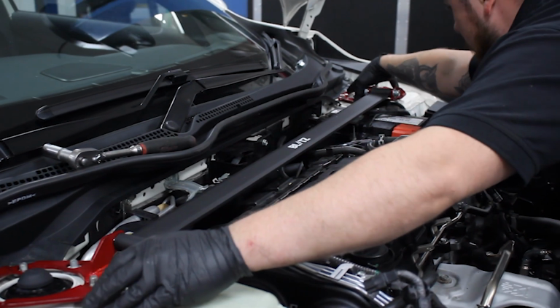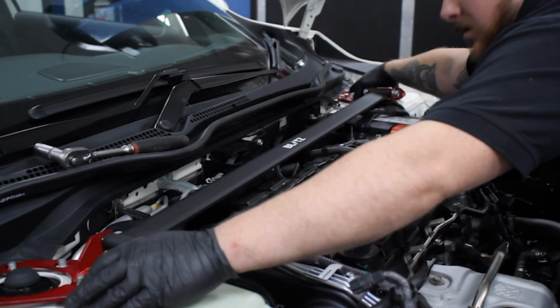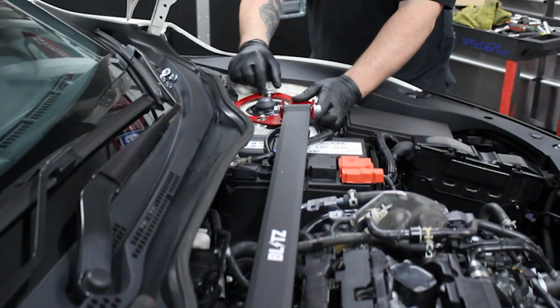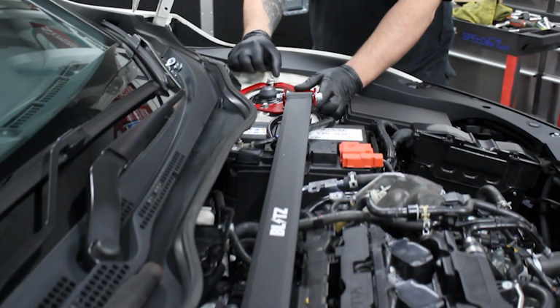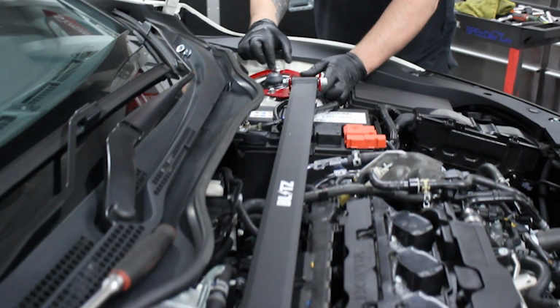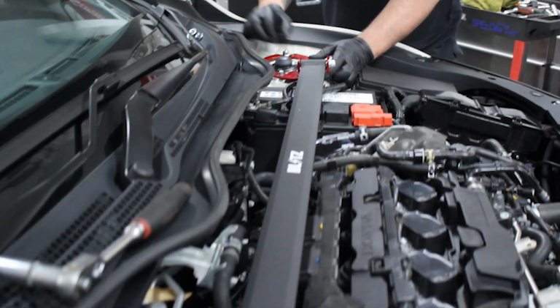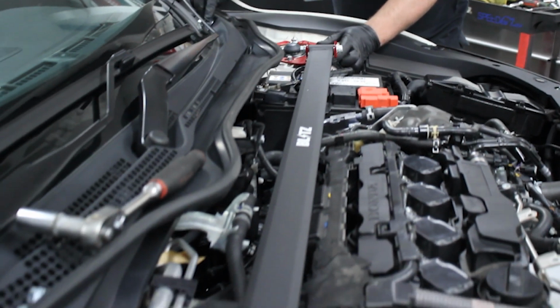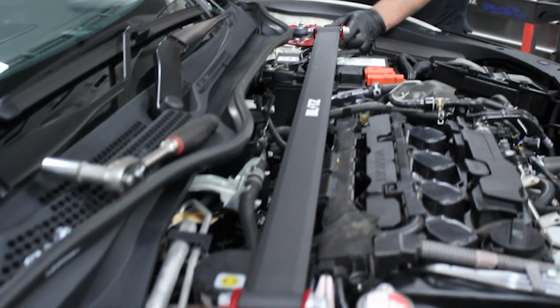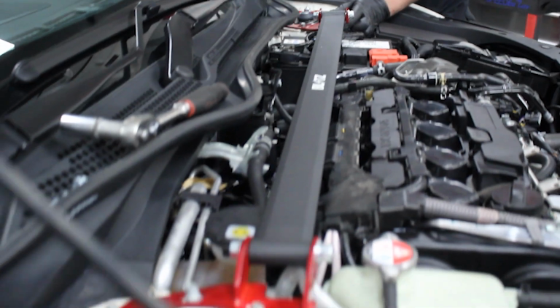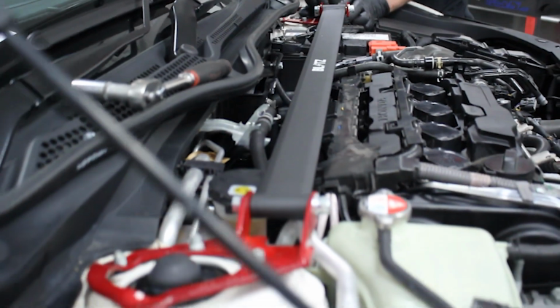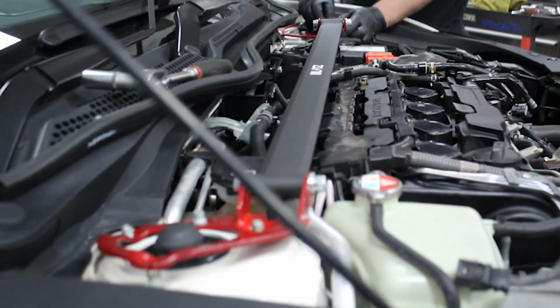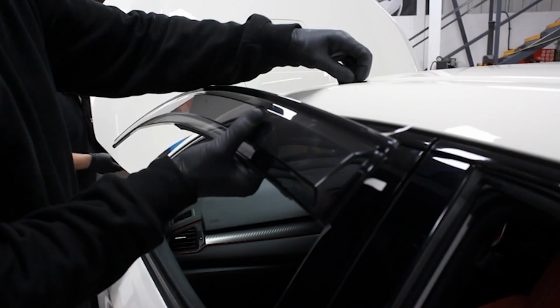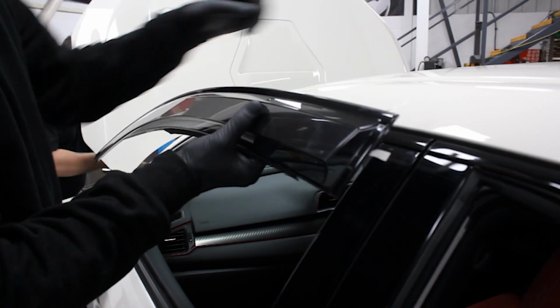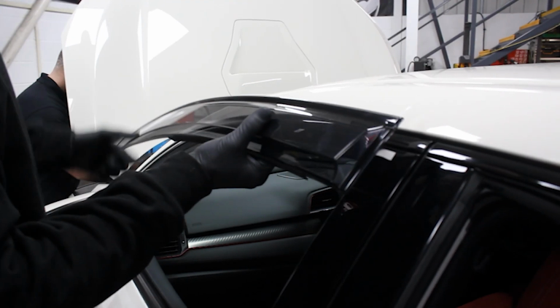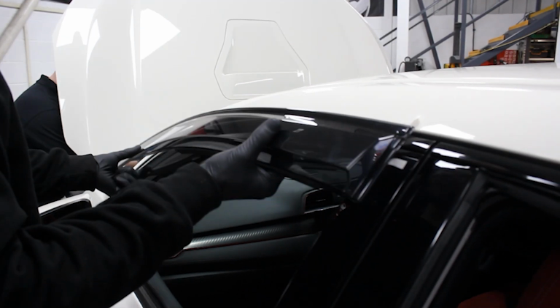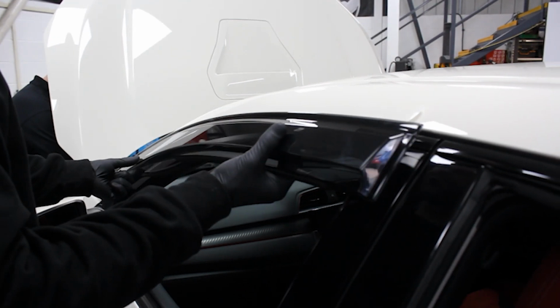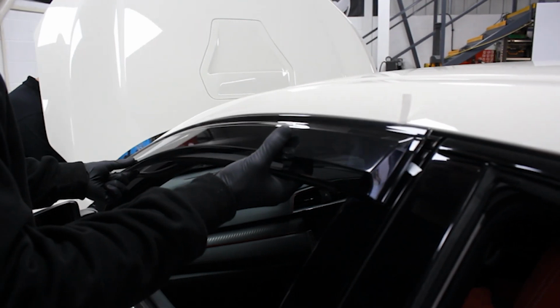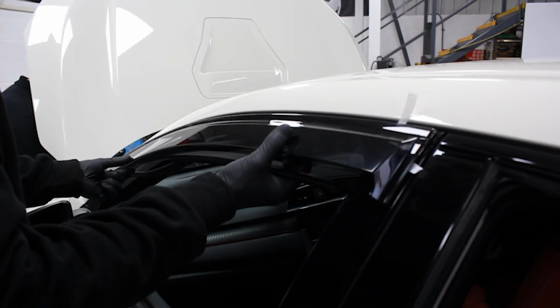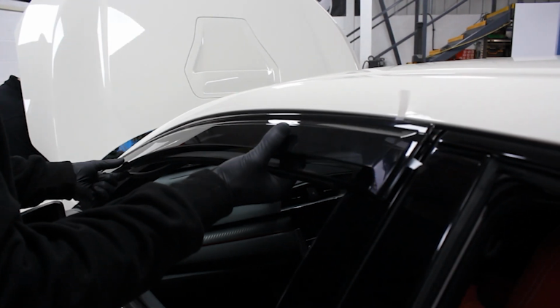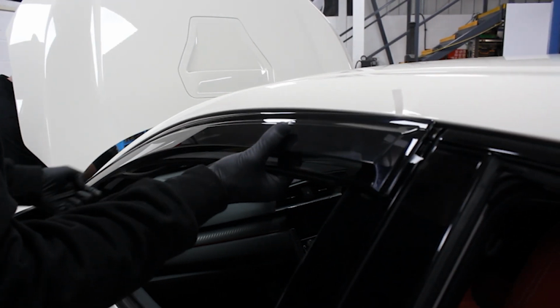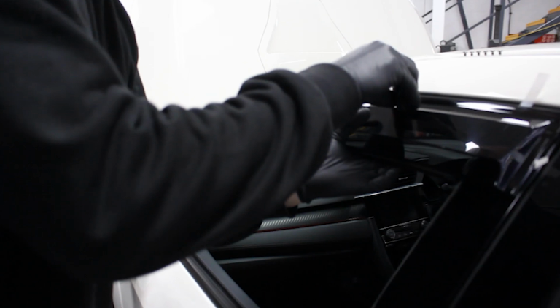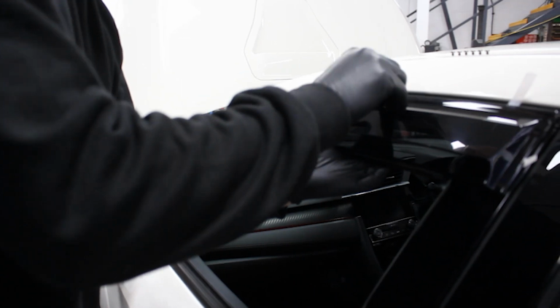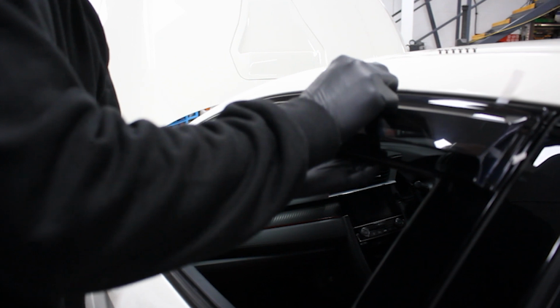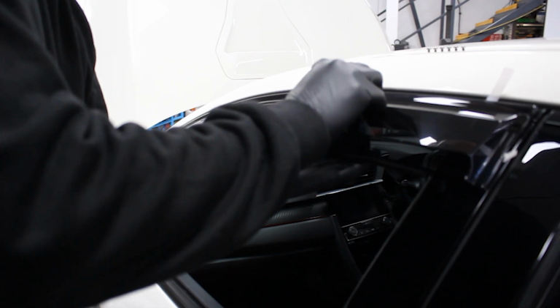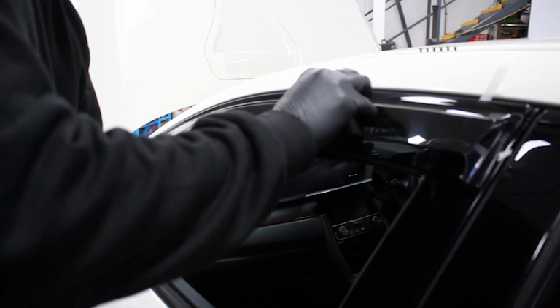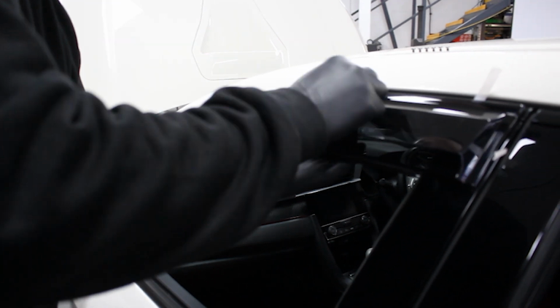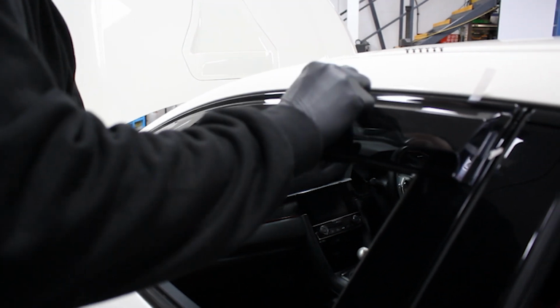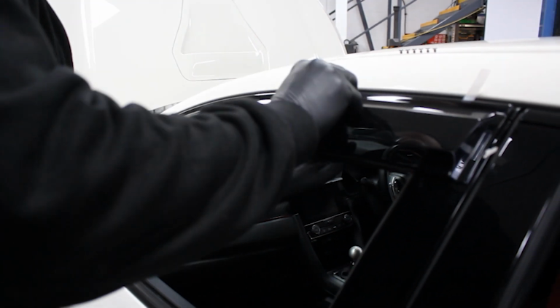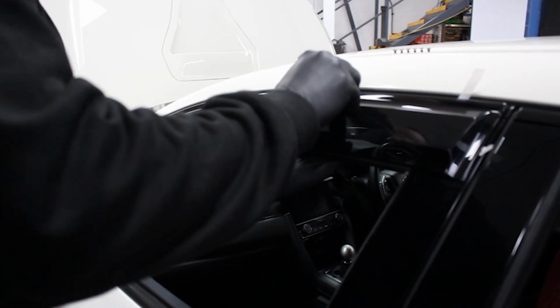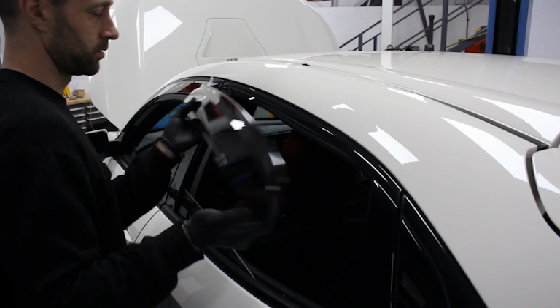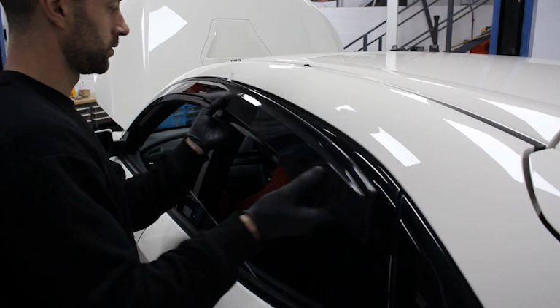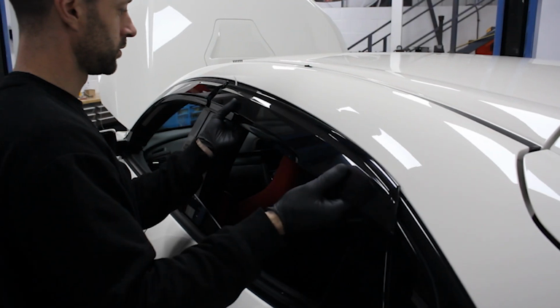Up next, we've got a Blitz front strut brace that will shortly be followed by a pair of Mugen wind deflectors. A small dress-up on the car, but overall the appearance is looking great.